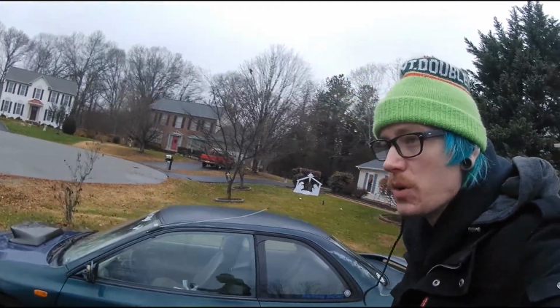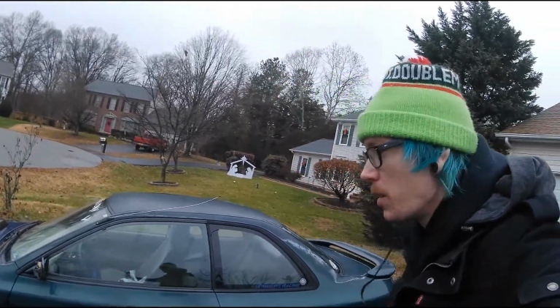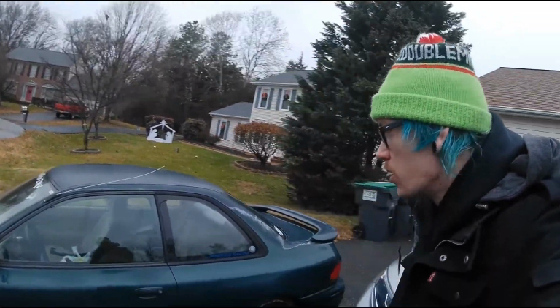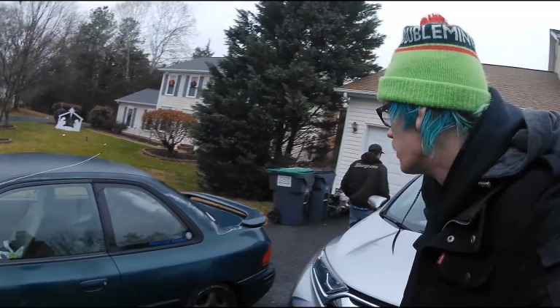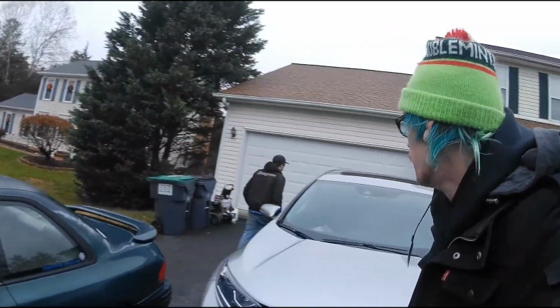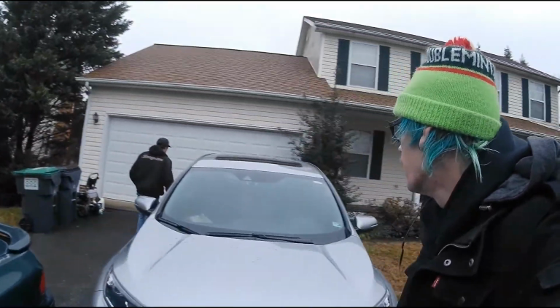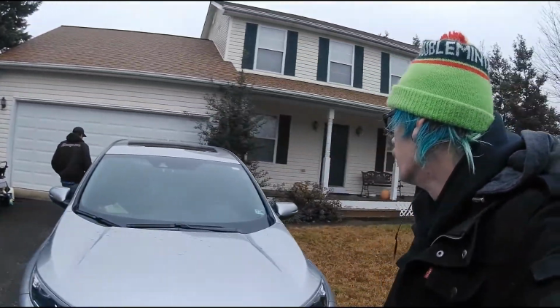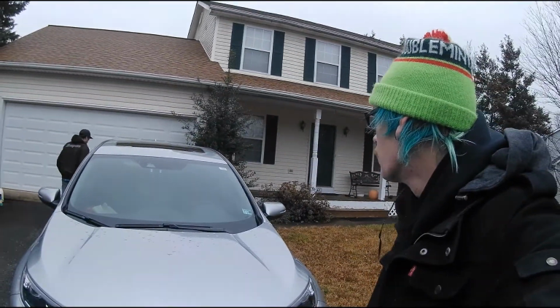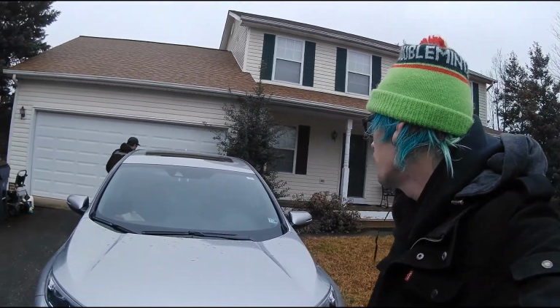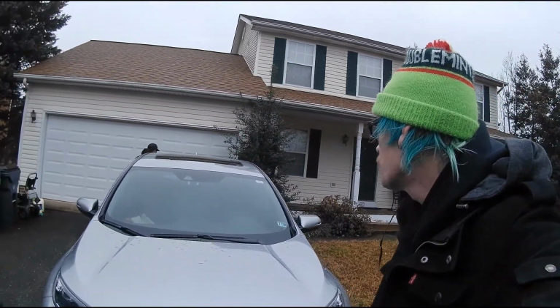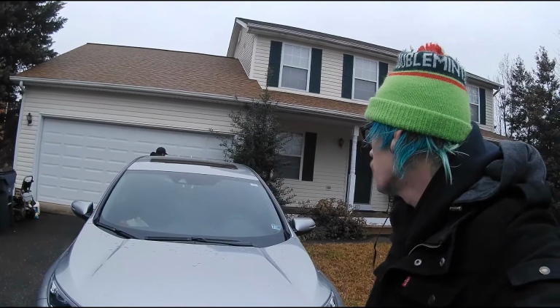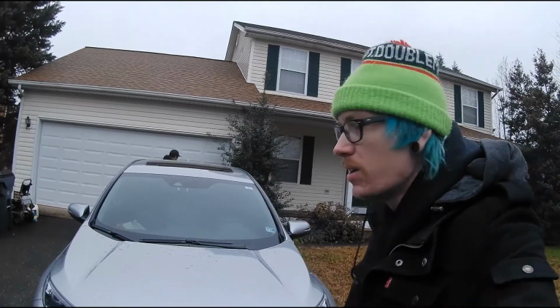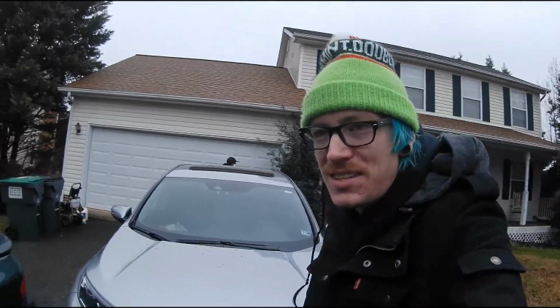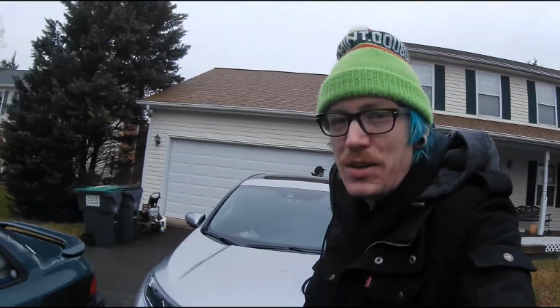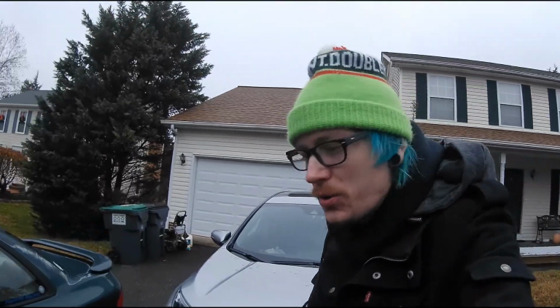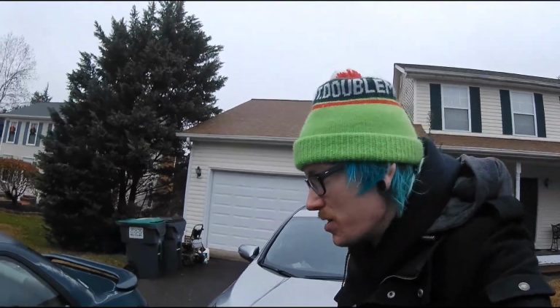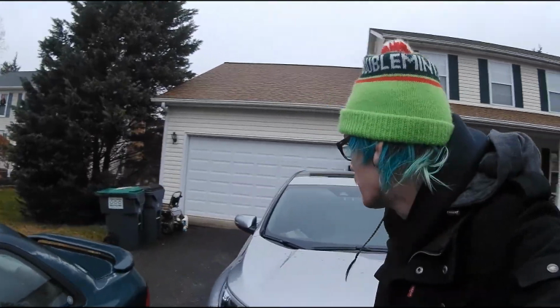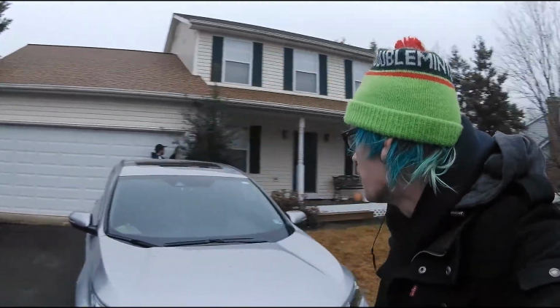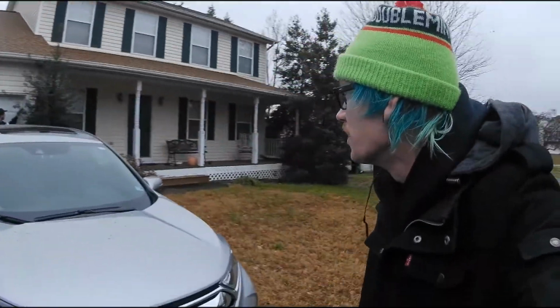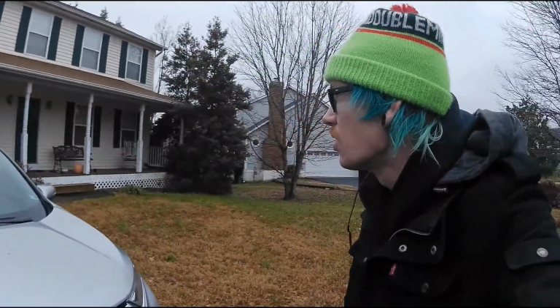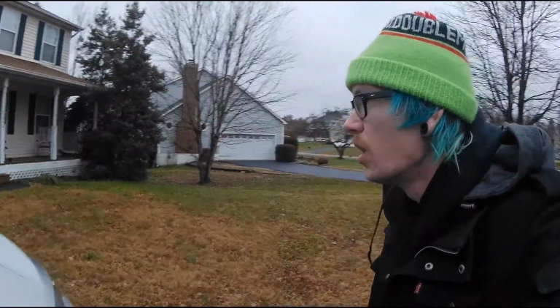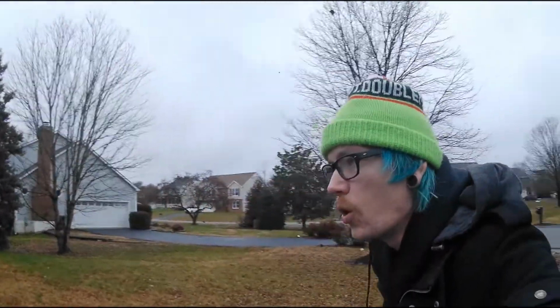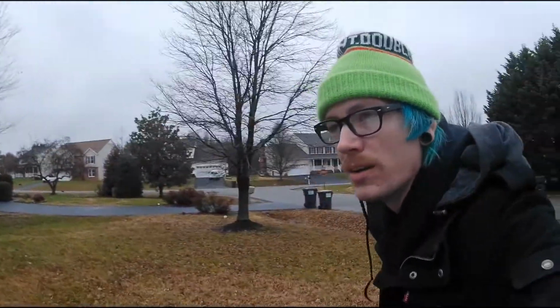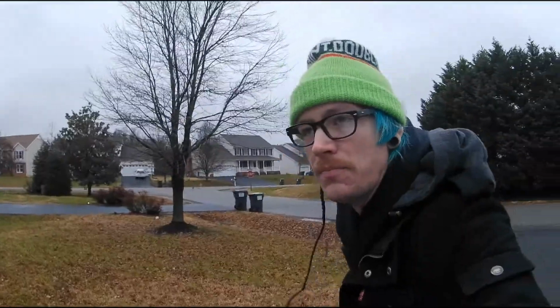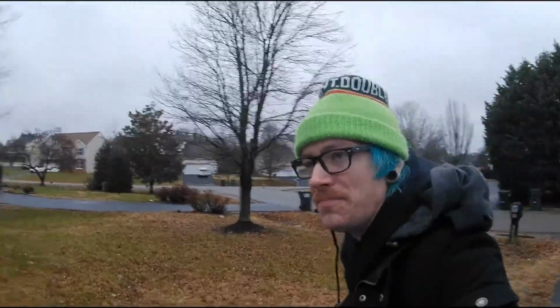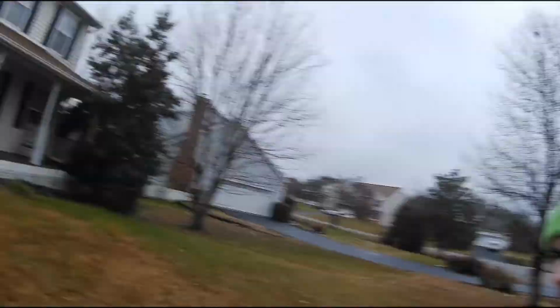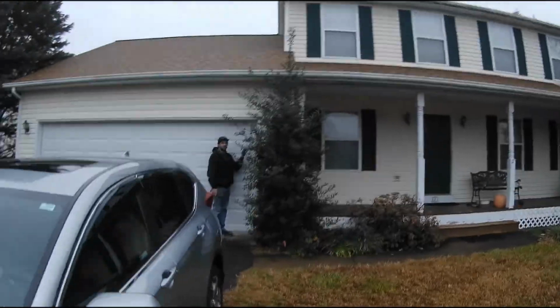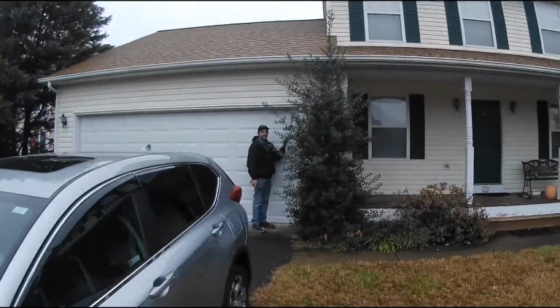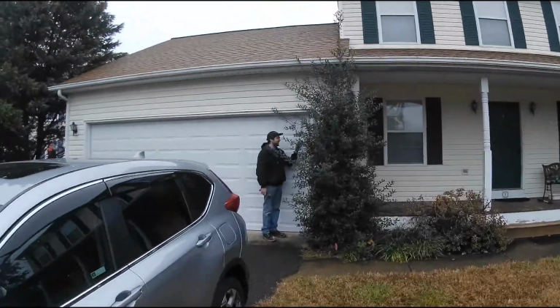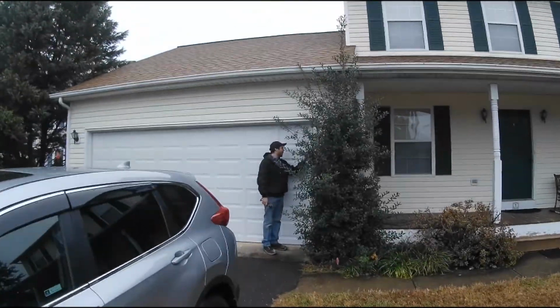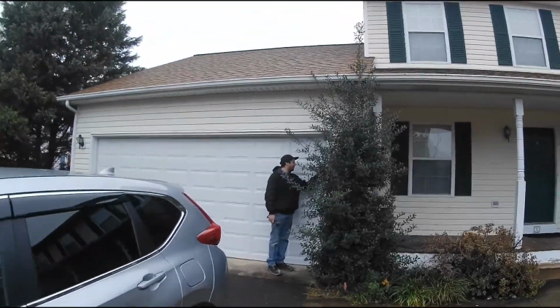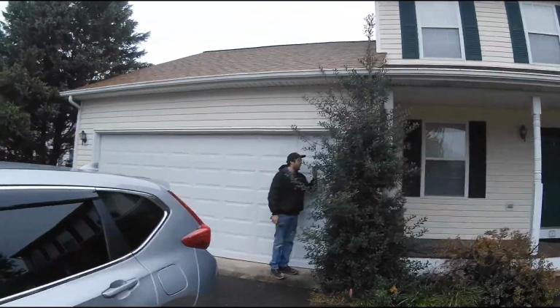We're going to grab some parts, pull them inside, and keep the garage door closed because it's 10 degrees colder in the garage than it is outside. And it is cold. Don't open it! We'll go through the house.